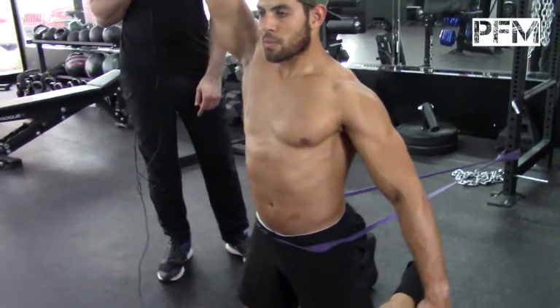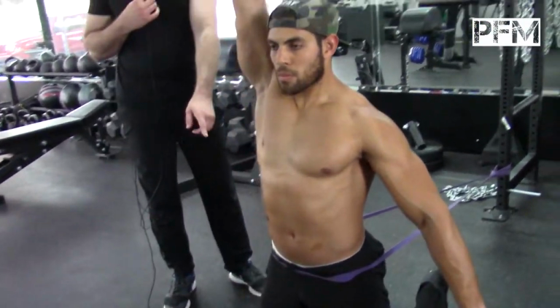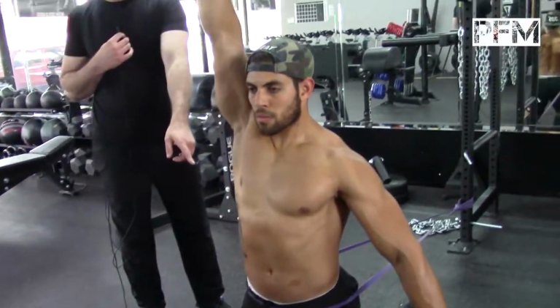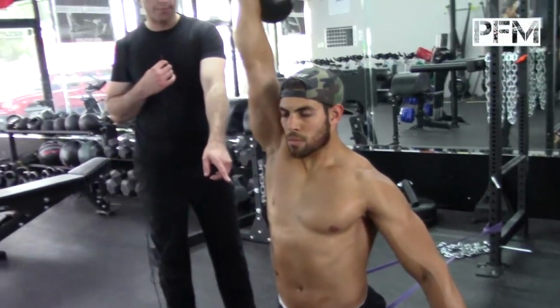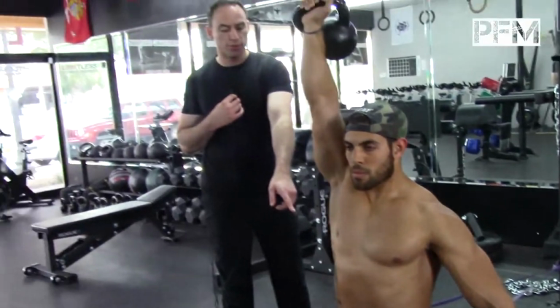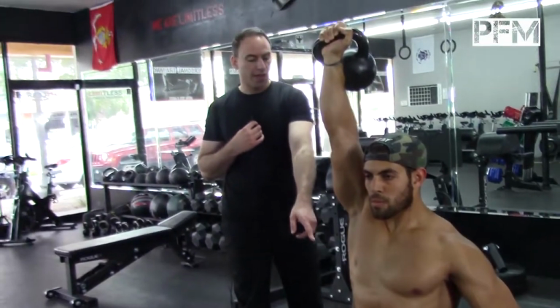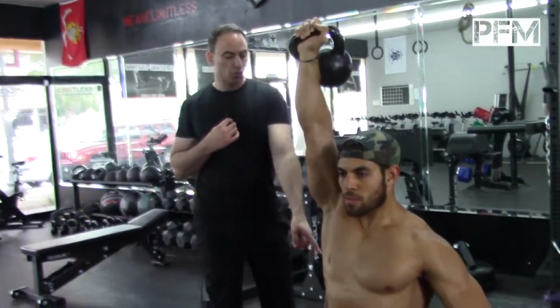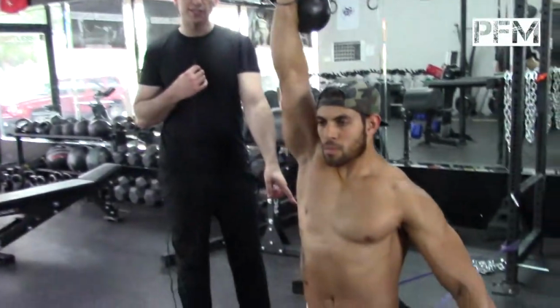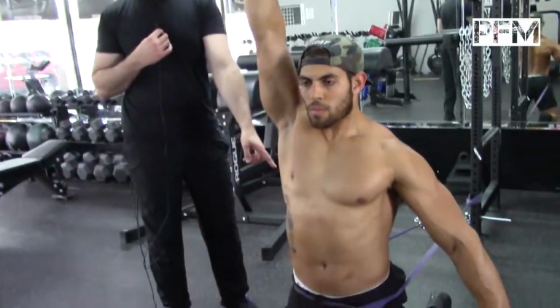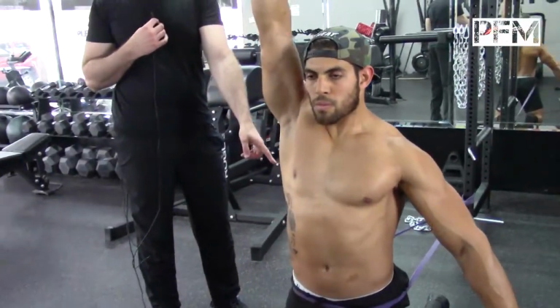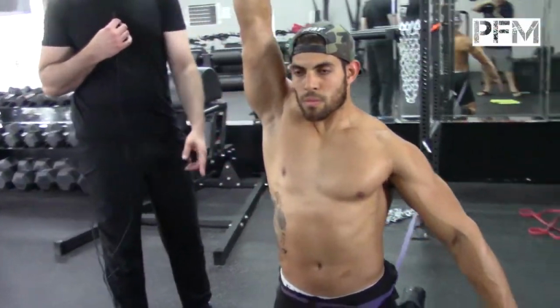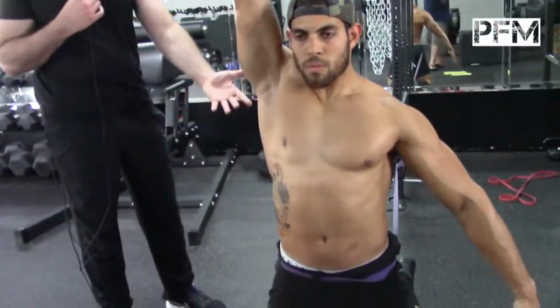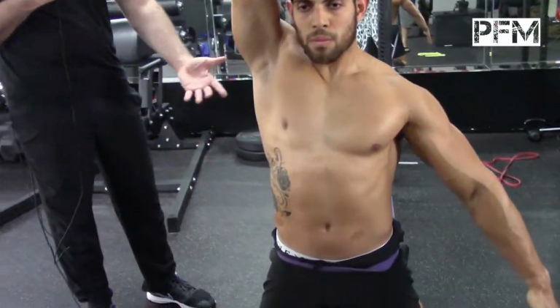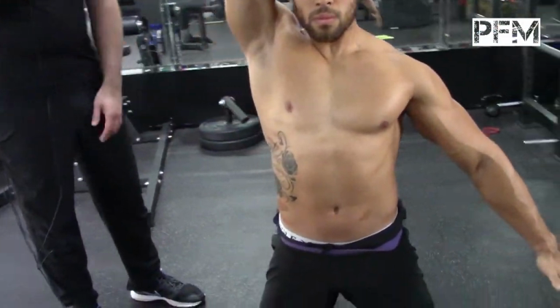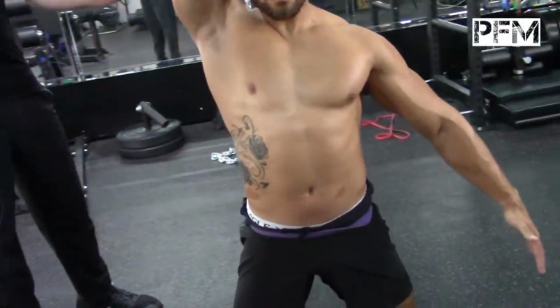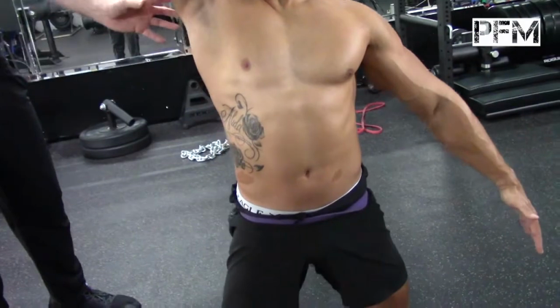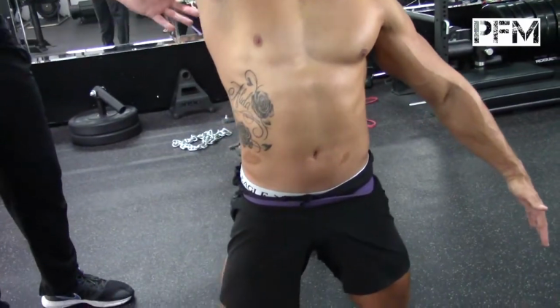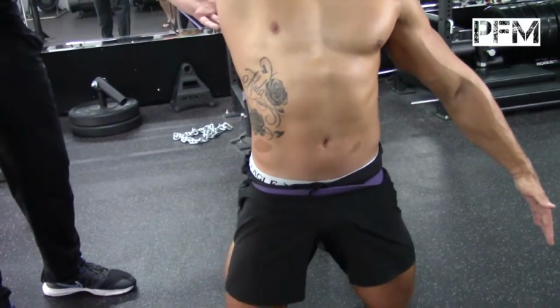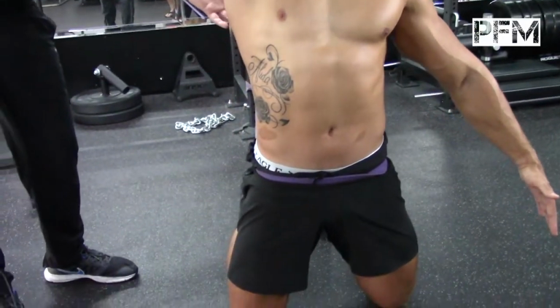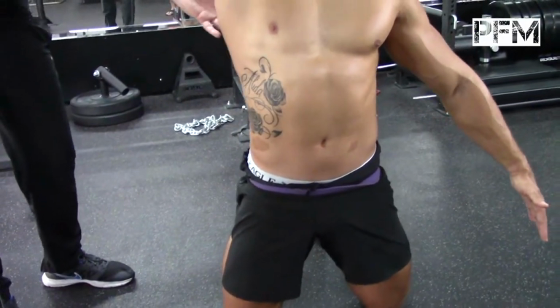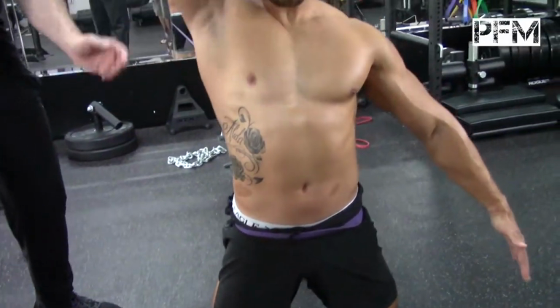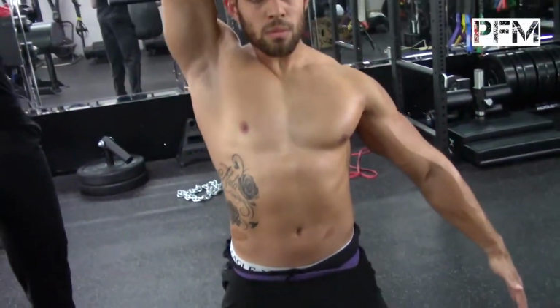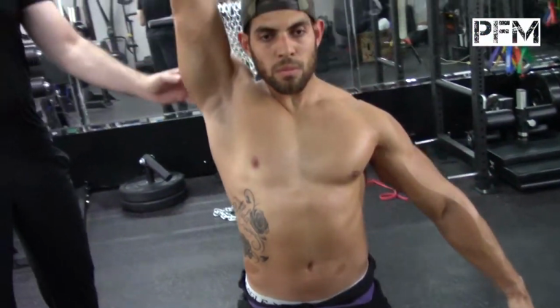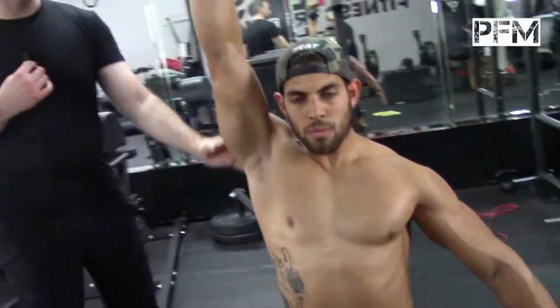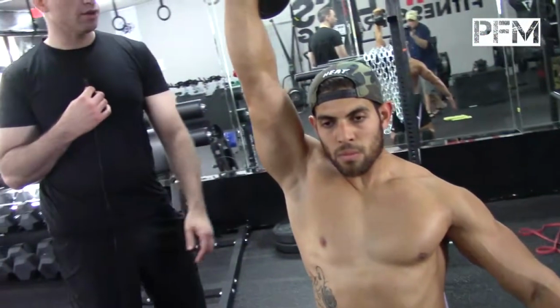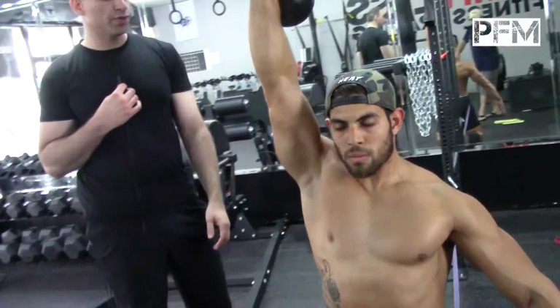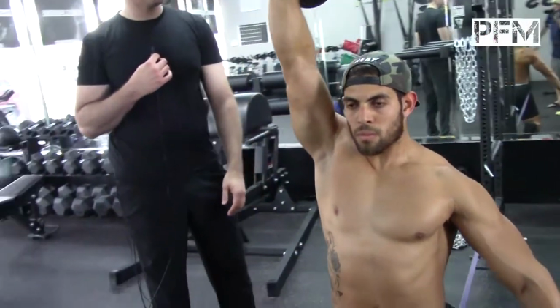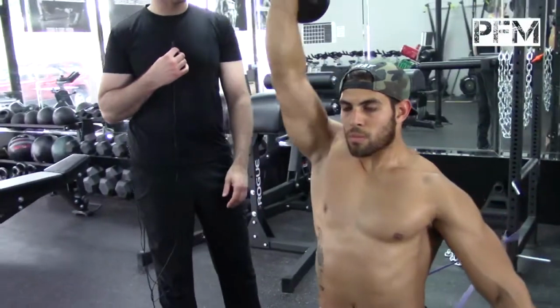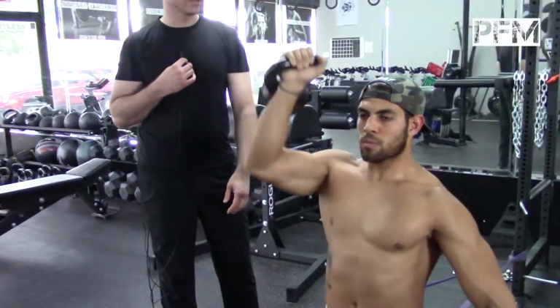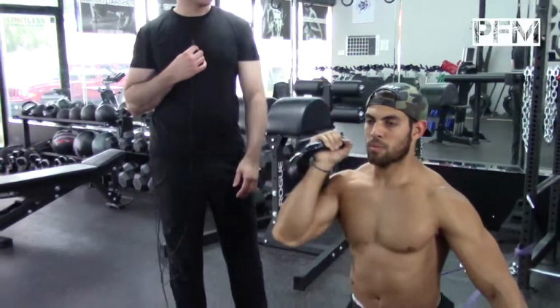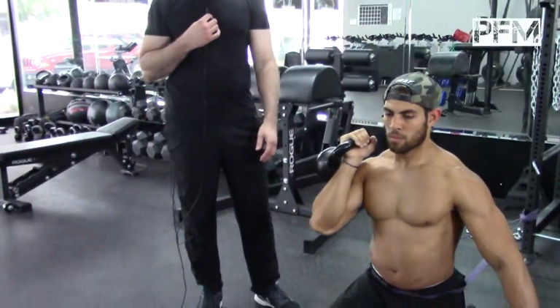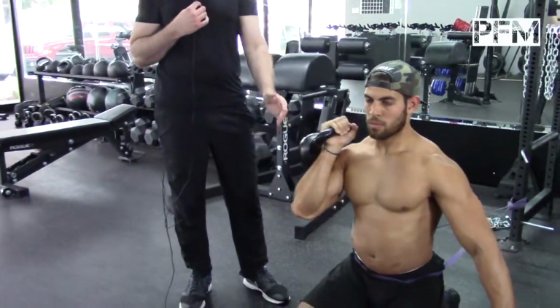You can notice he's firing his abdominals and squeezing his buttocks really tight, getting the glutes and hamstrings engaged. He's also getting that depression of his scapula, and his deltoids are really on fire right now. This is a fantastic exercise.